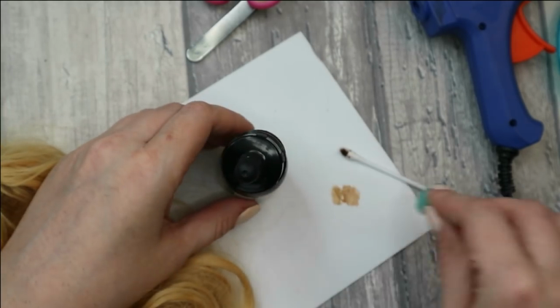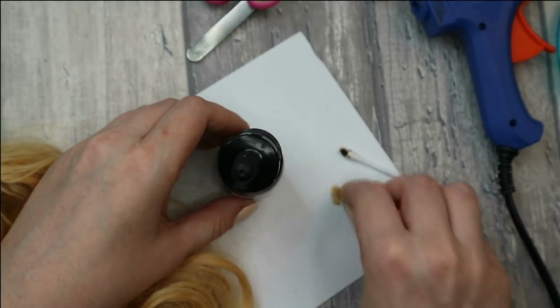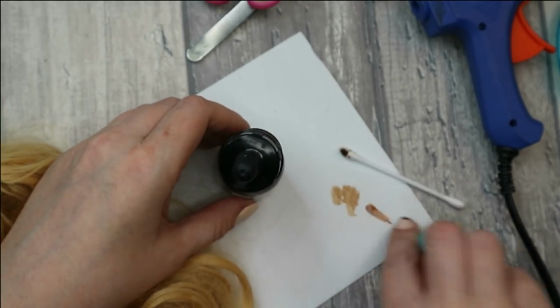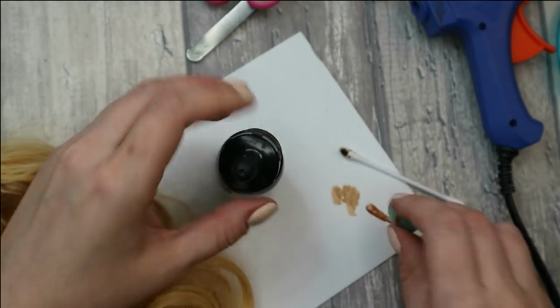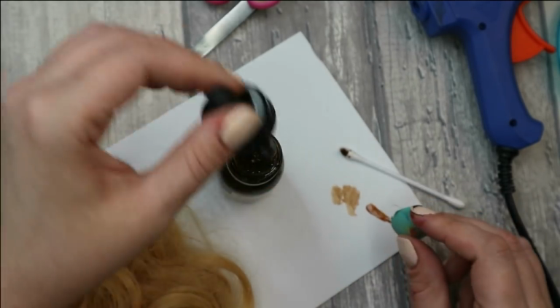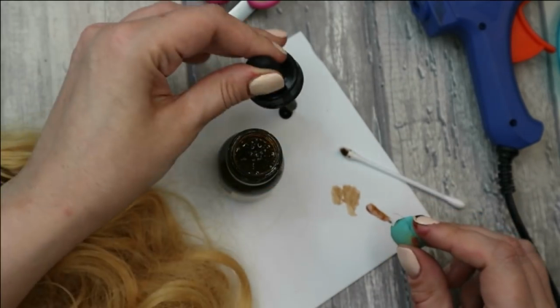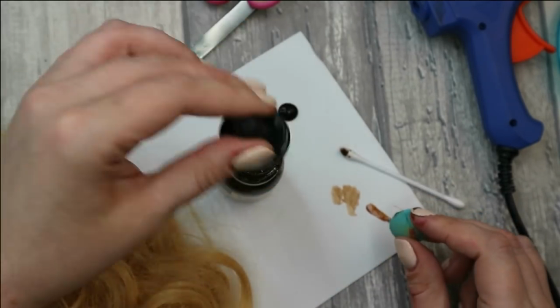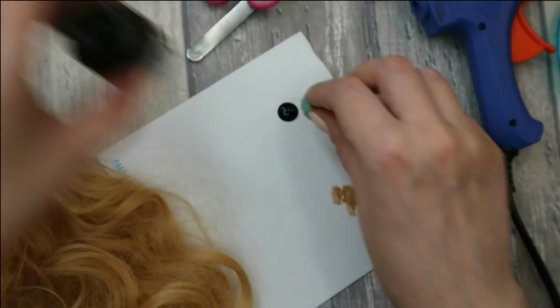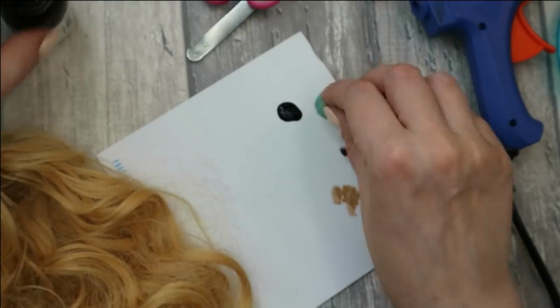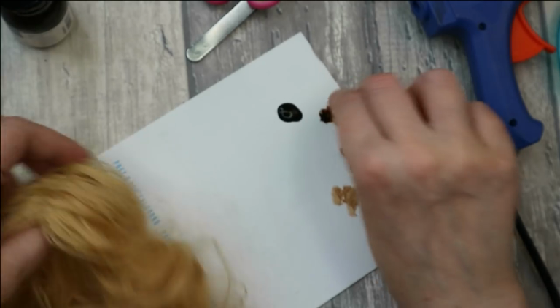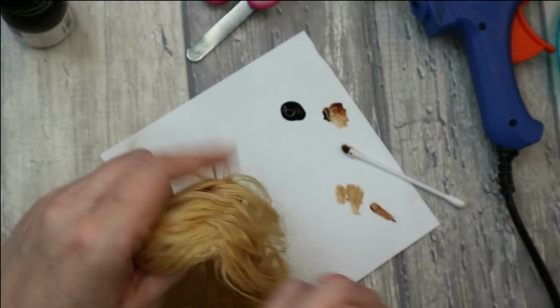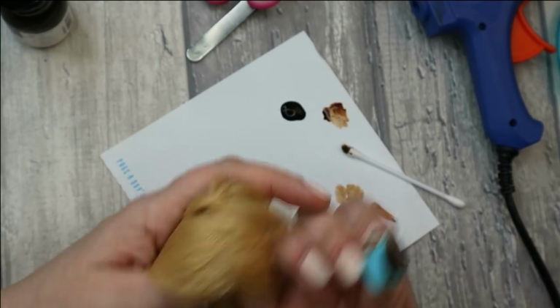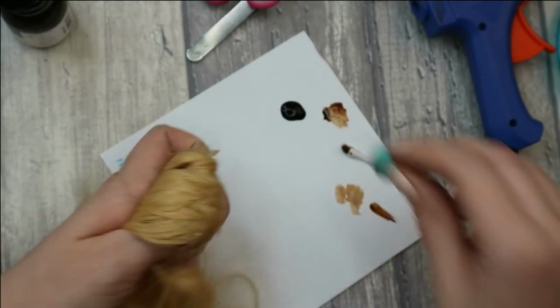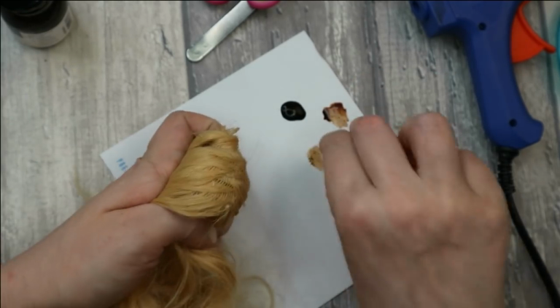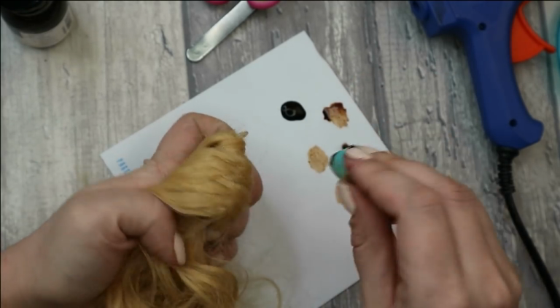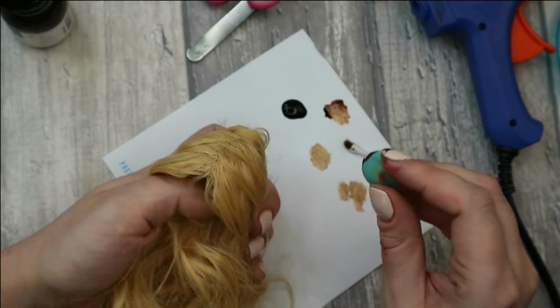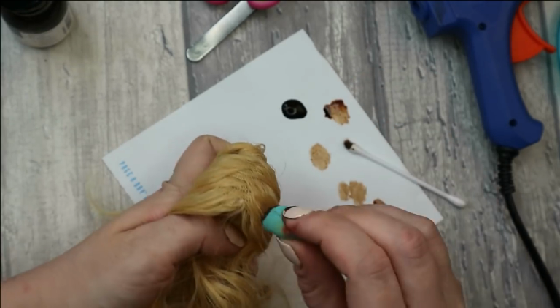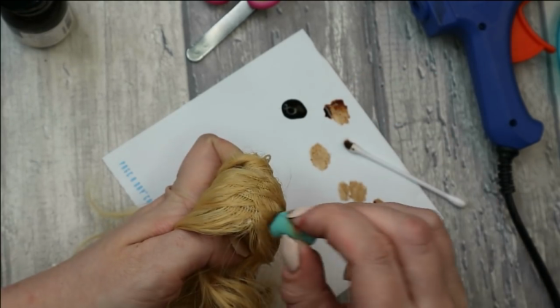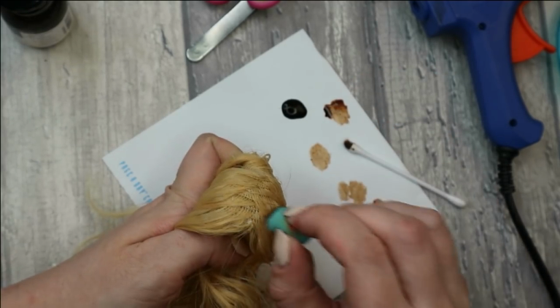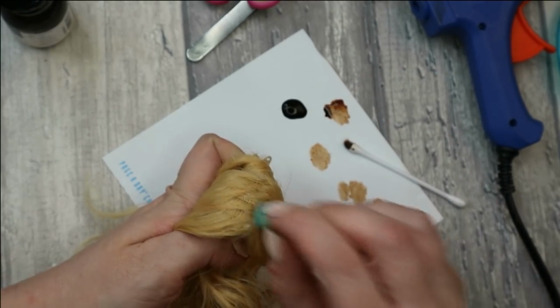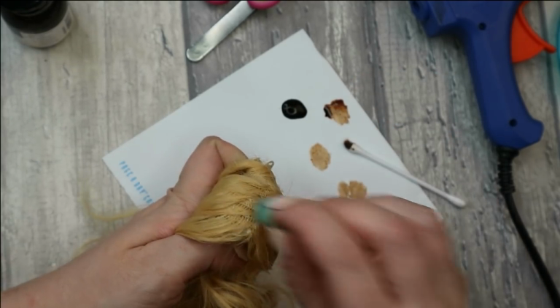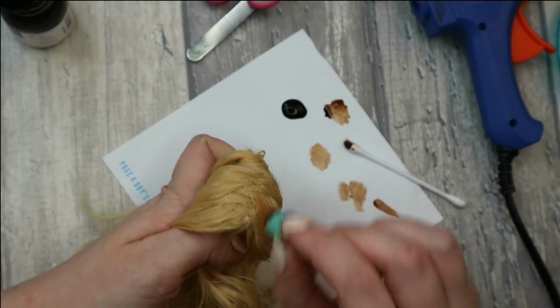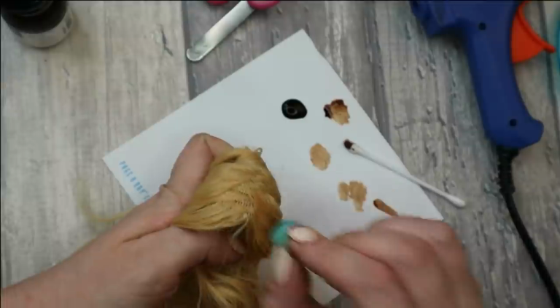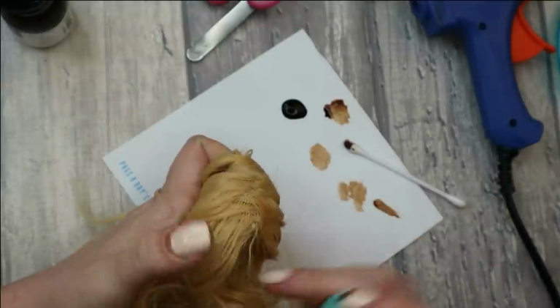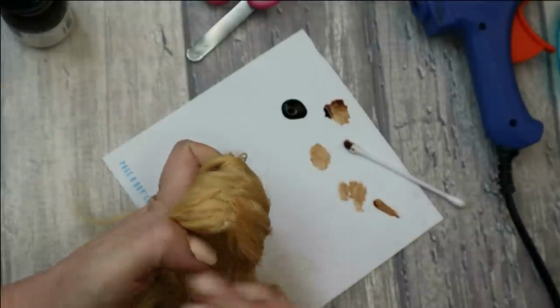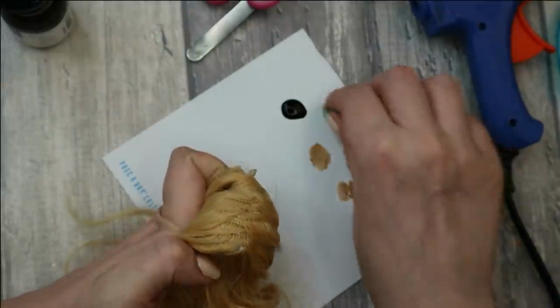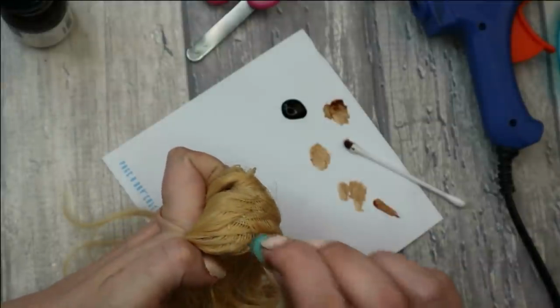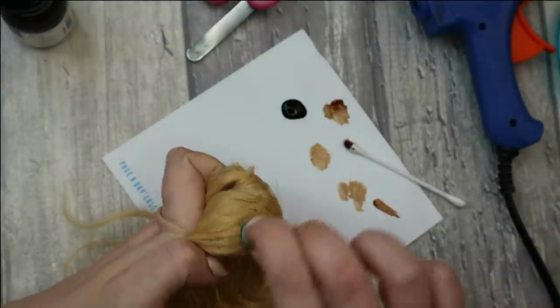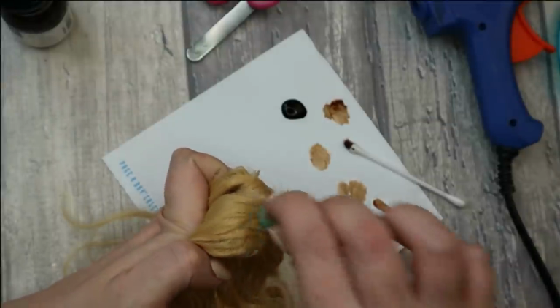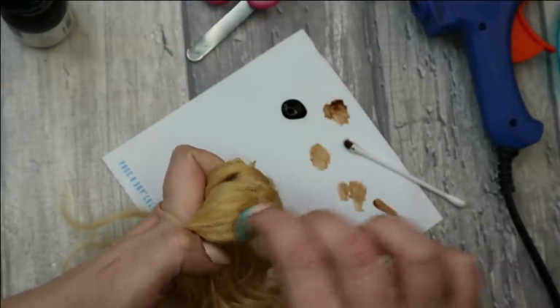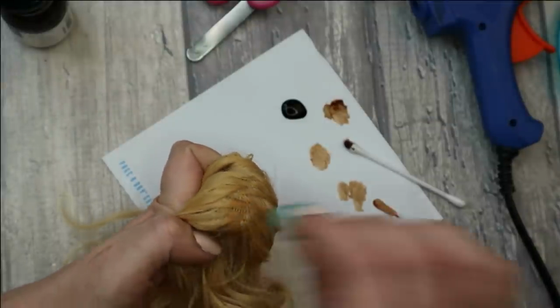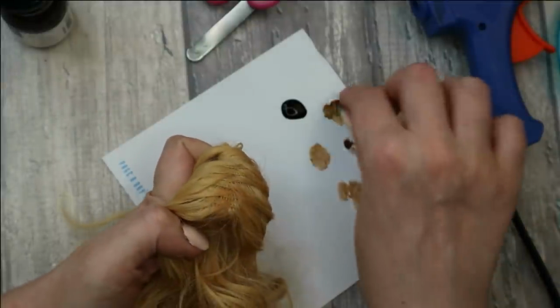I want to make the roots of the hair a little bit darker using acrylic paint and a piece of sponge. Like this her hair will look more realistic and also closer to the original.